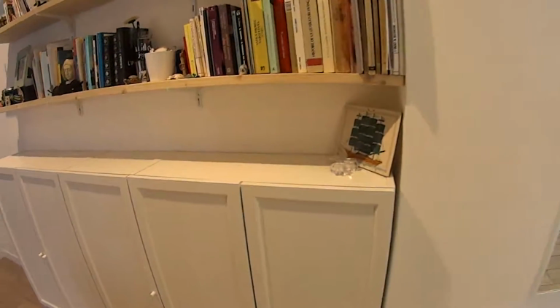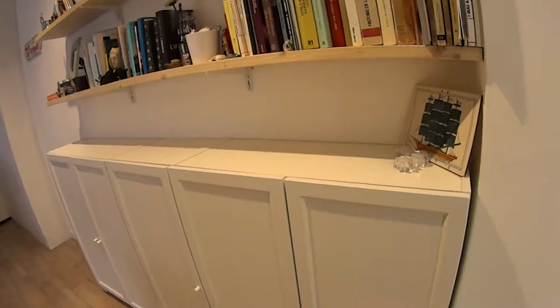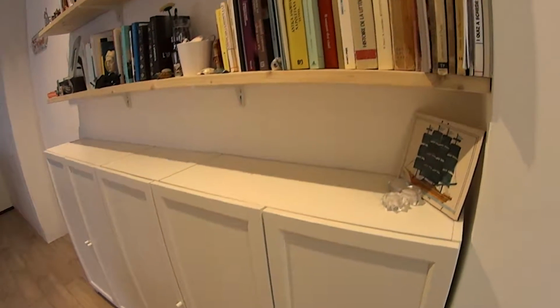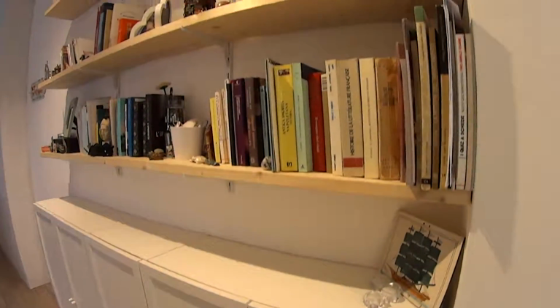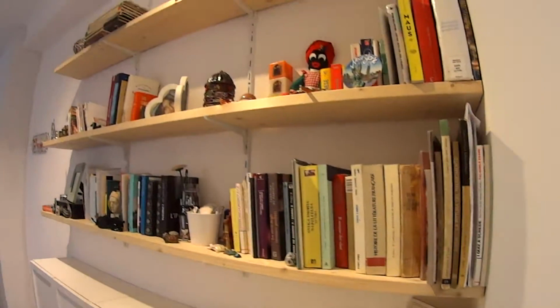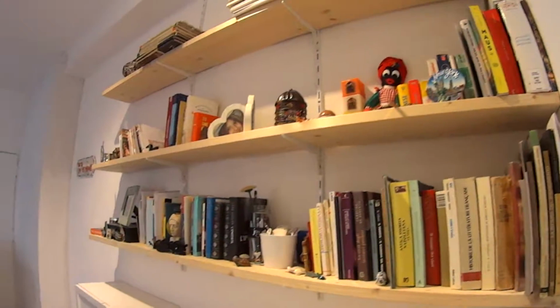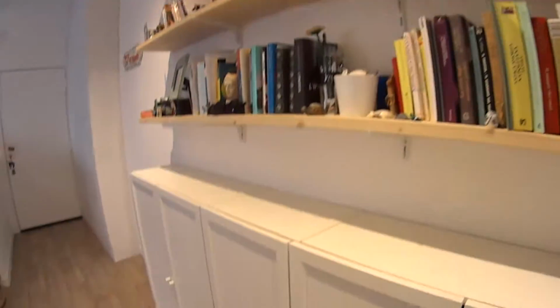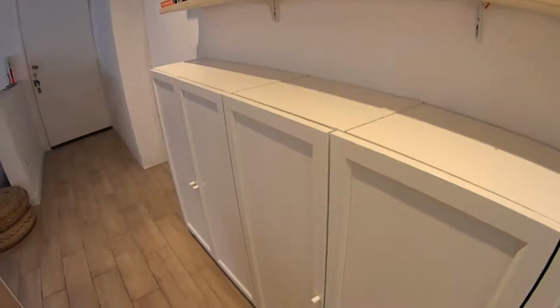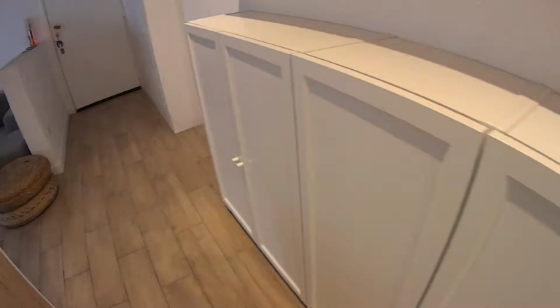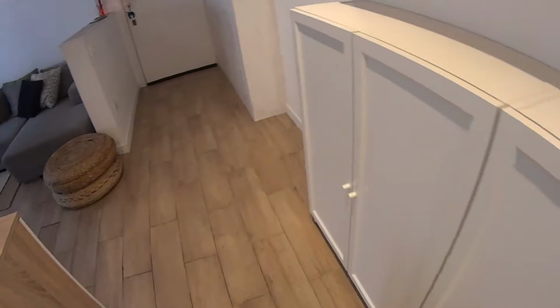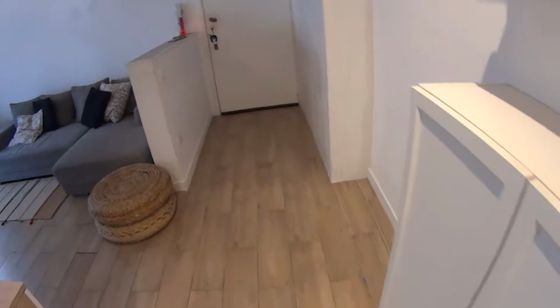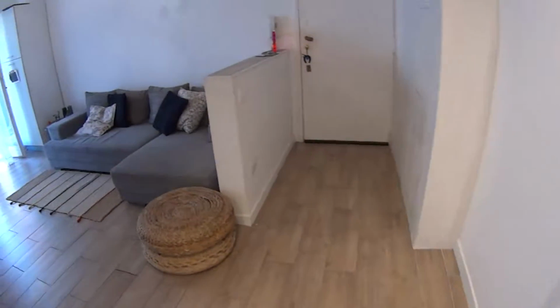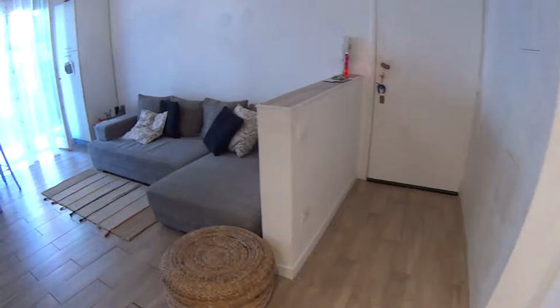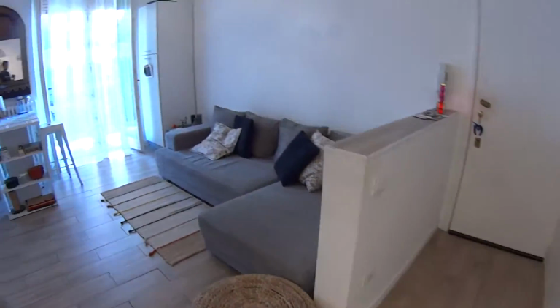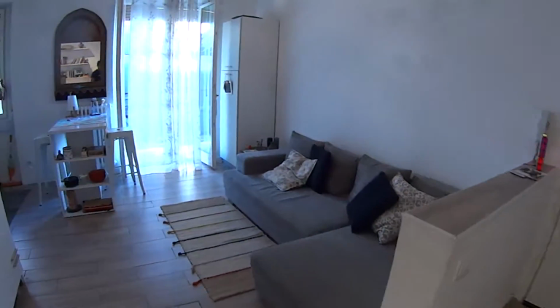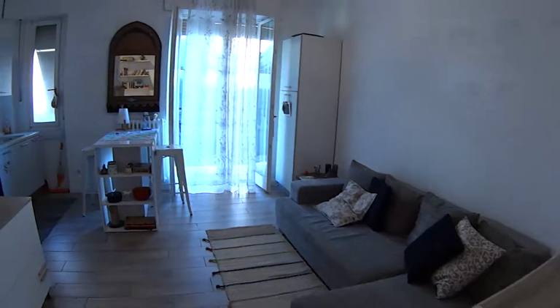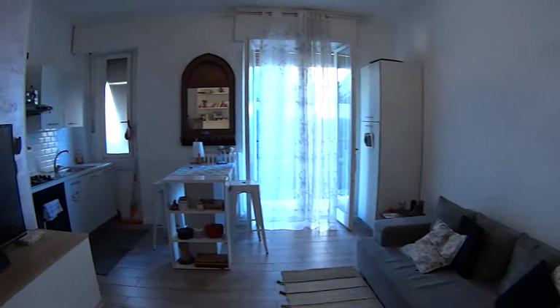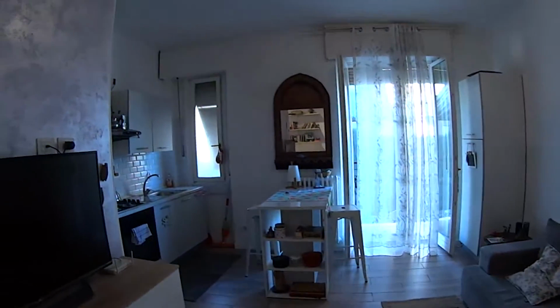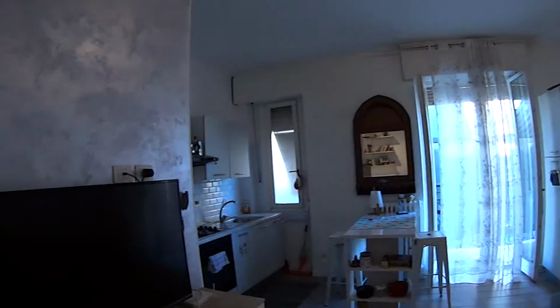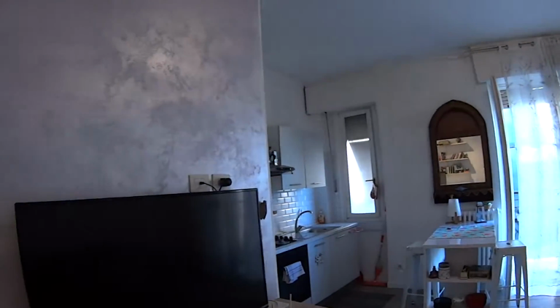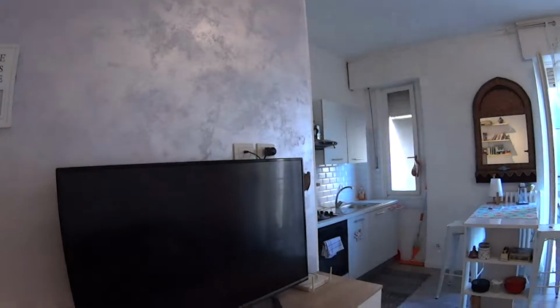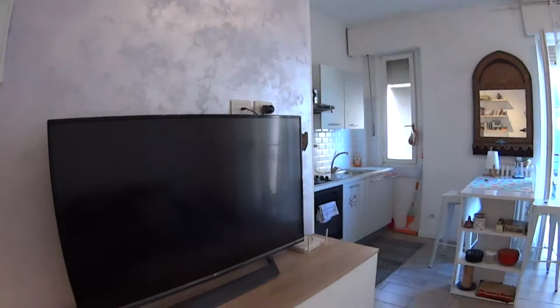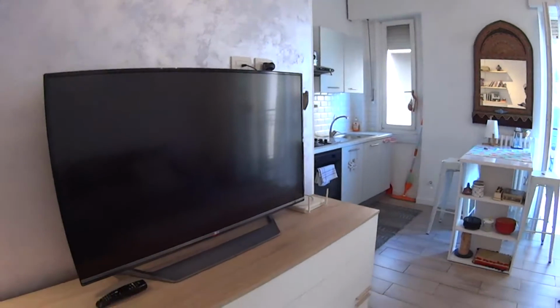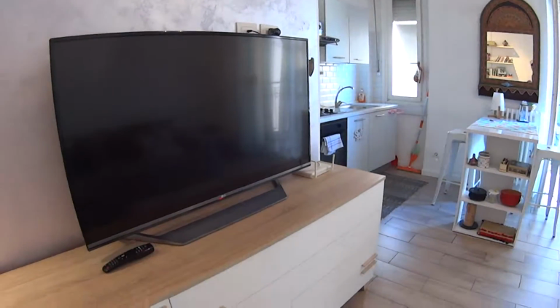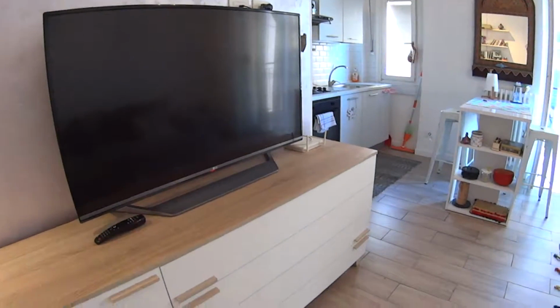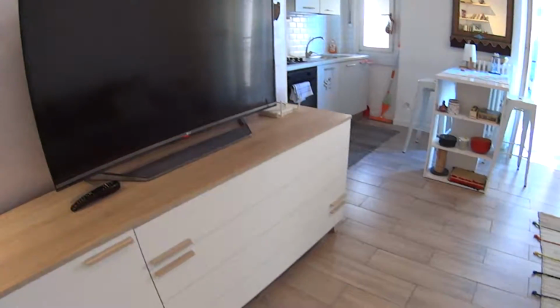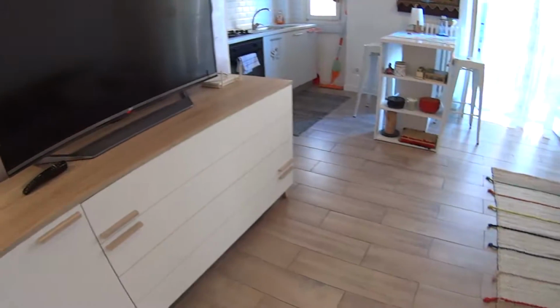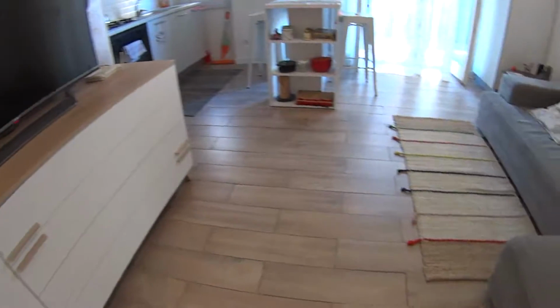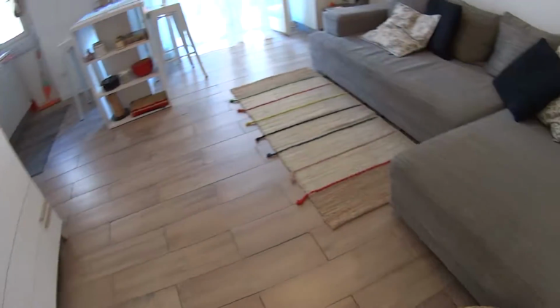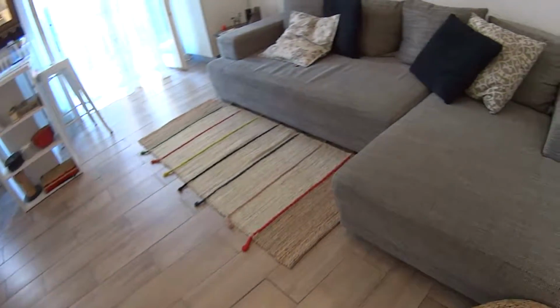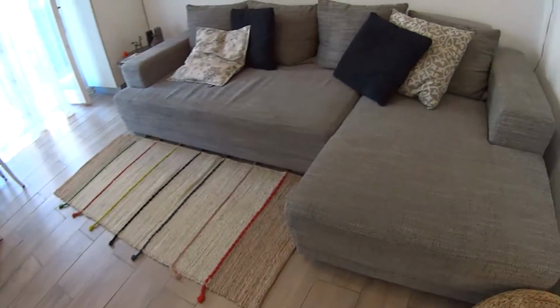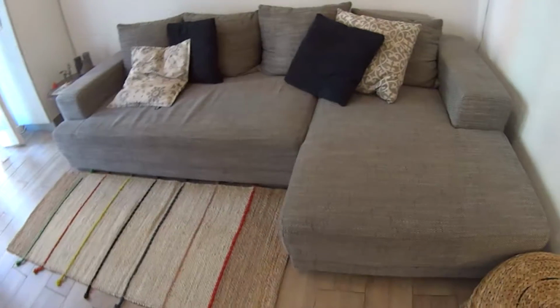Even here in the corridor you'll find several shelvings and cupboards at the bottom. And here is our living room, which comes with this very large flat screen TV.